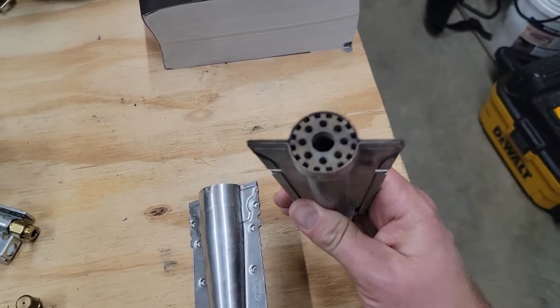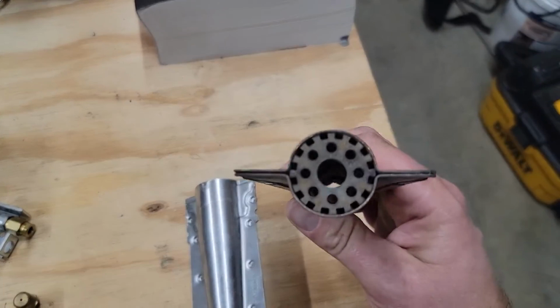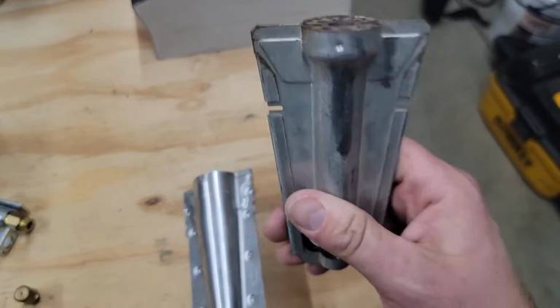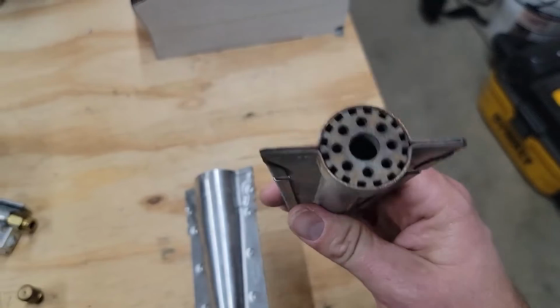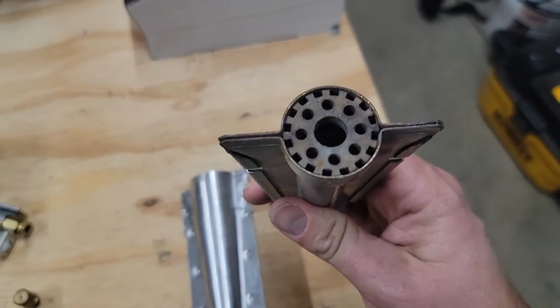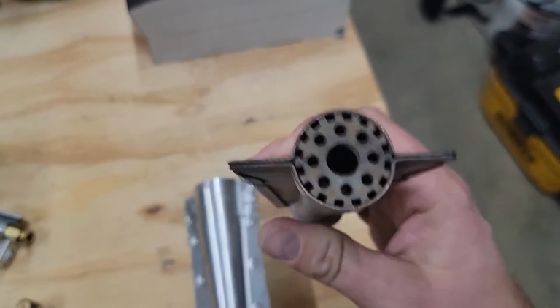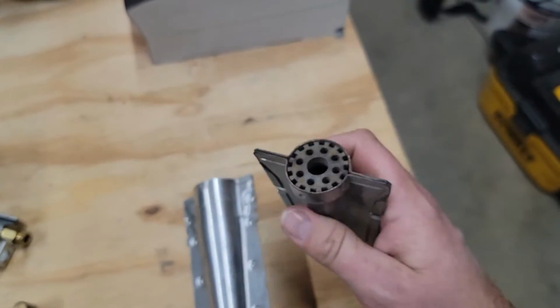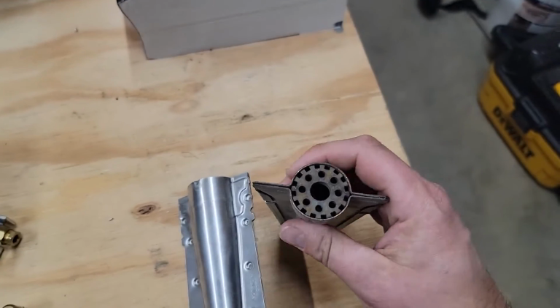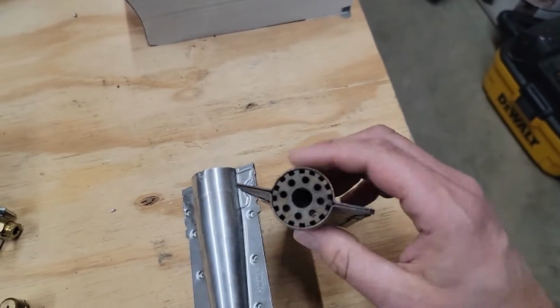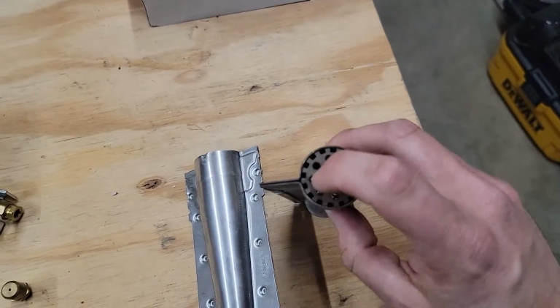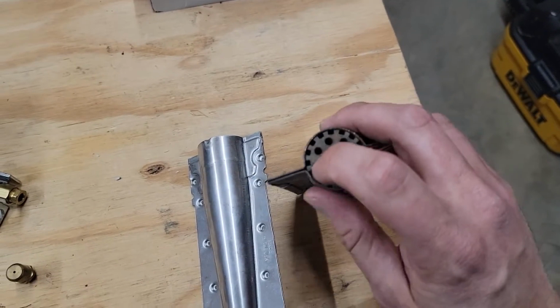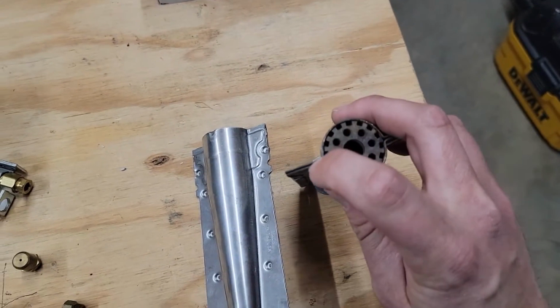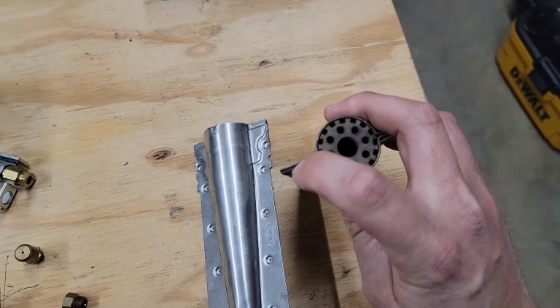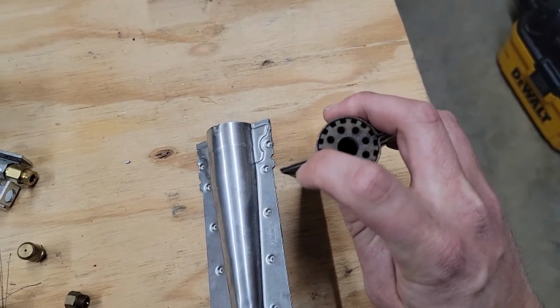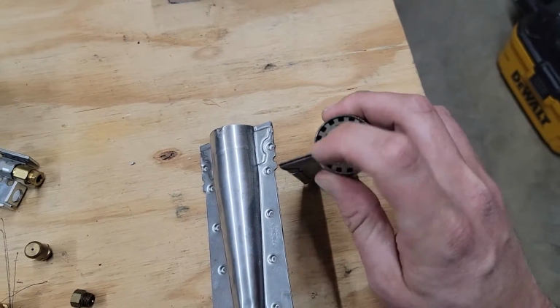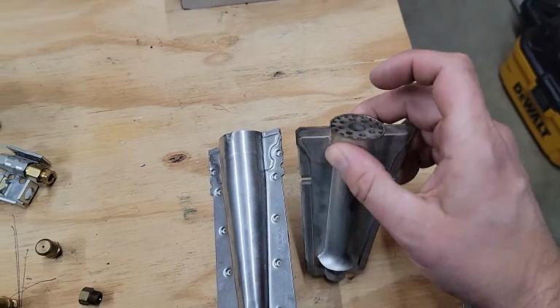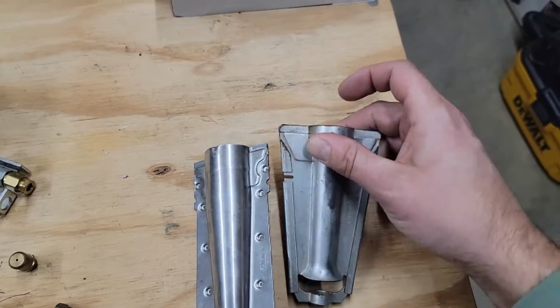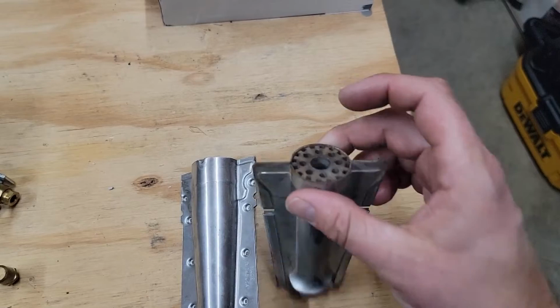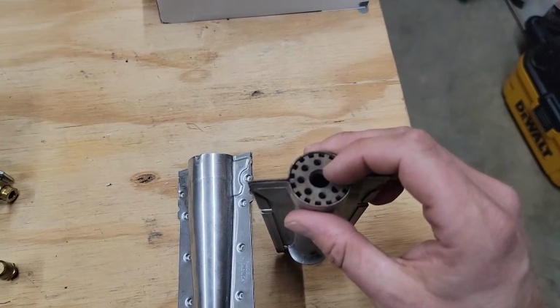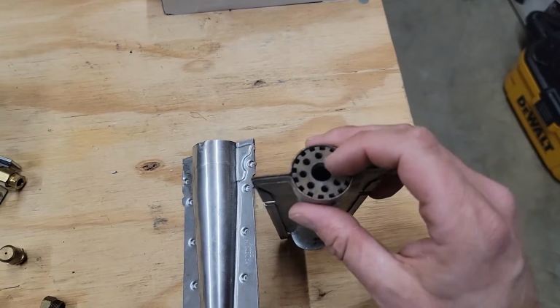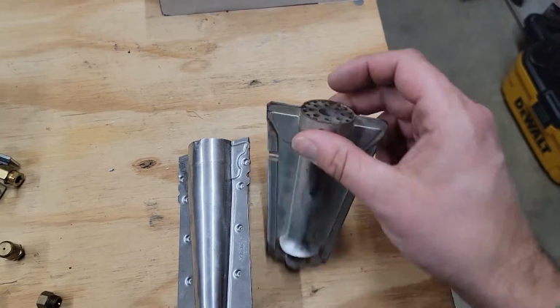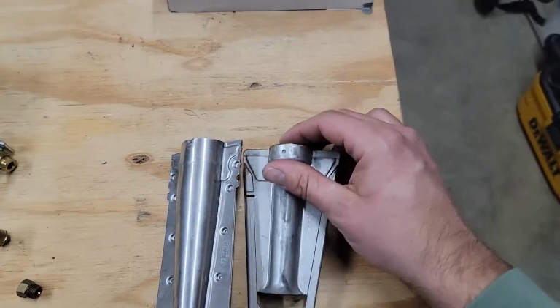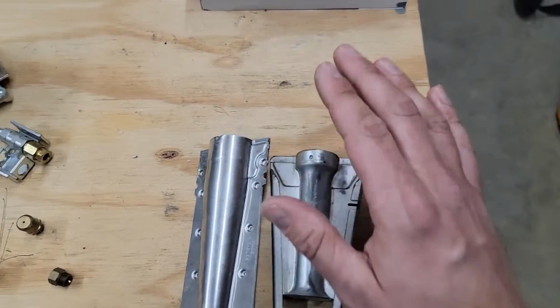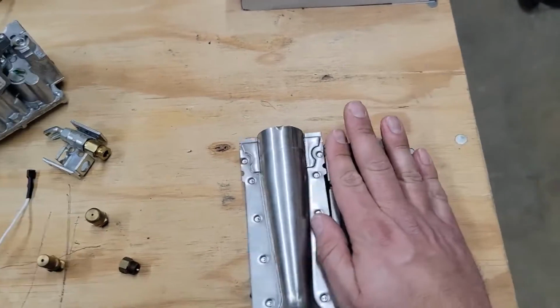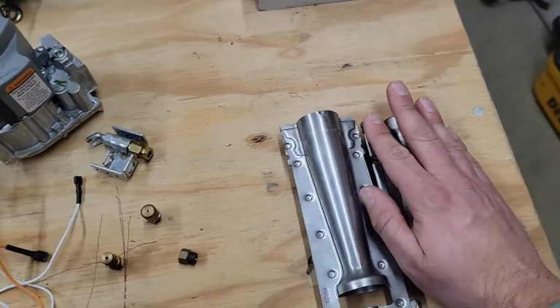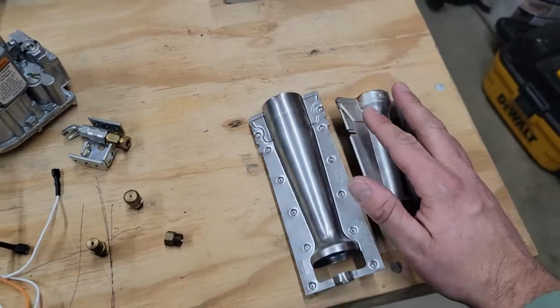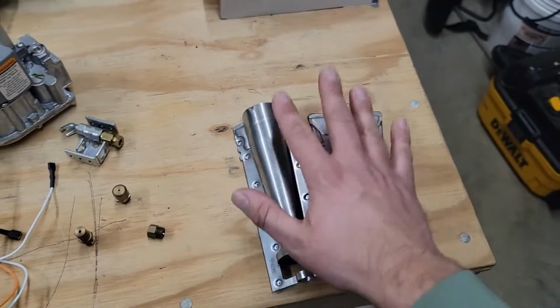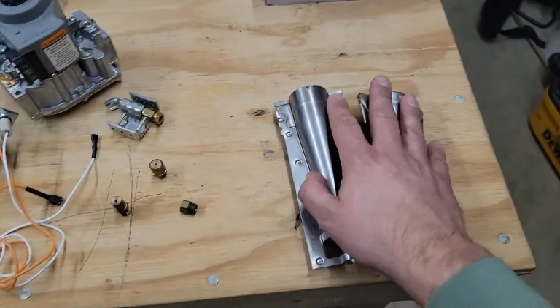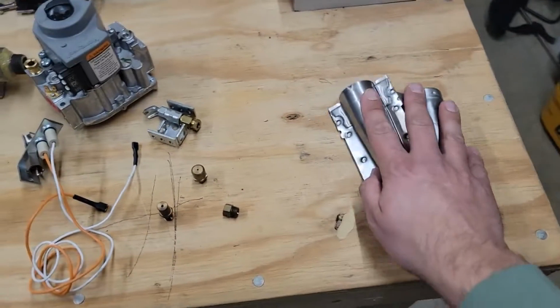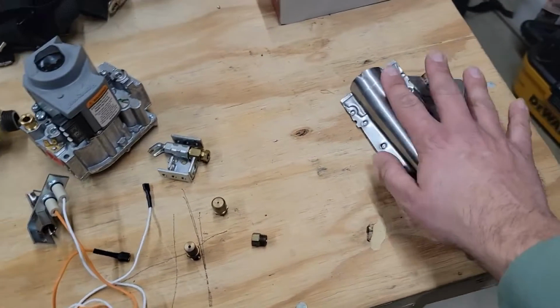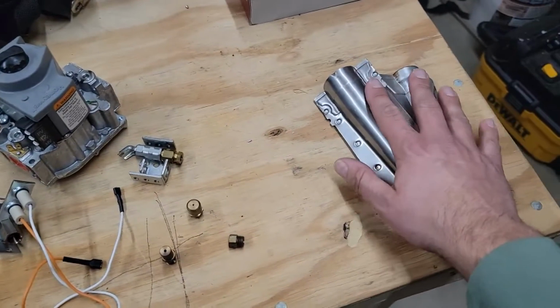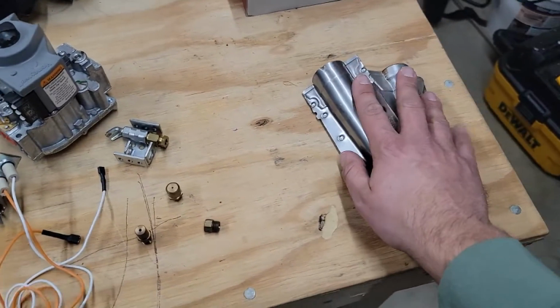So you need to maintain this part. This is a common part I find in the field that needs maintenance — it just becomes rusty, and when it does, the flame does not travel across. You've got to make sure you clean this with some sandpaper or a steel brush.